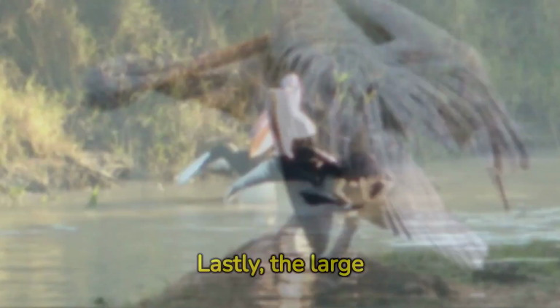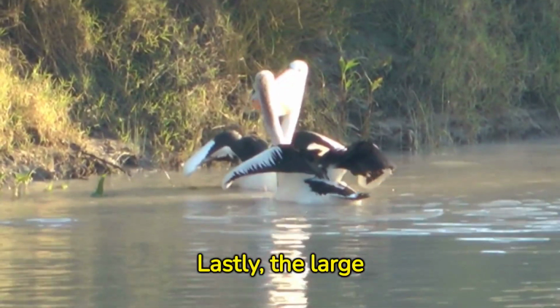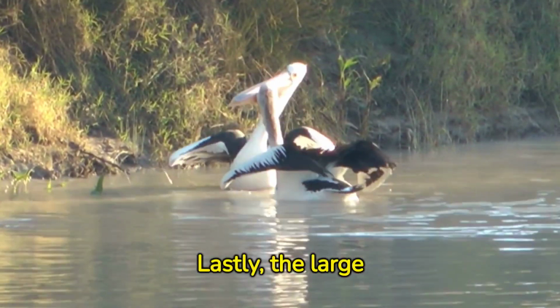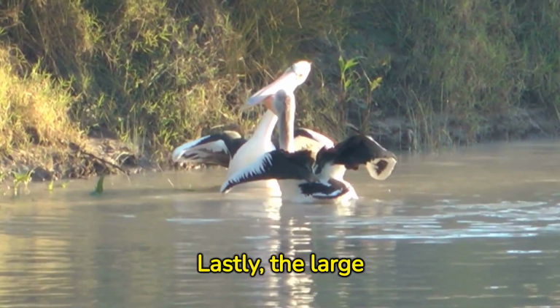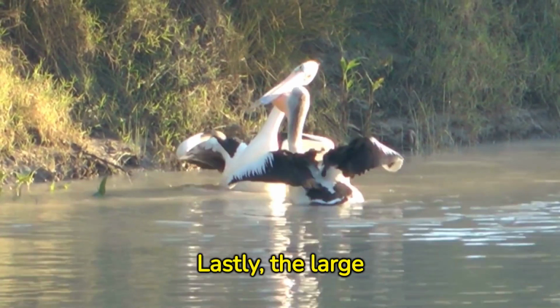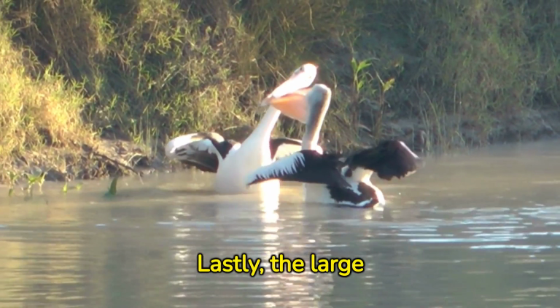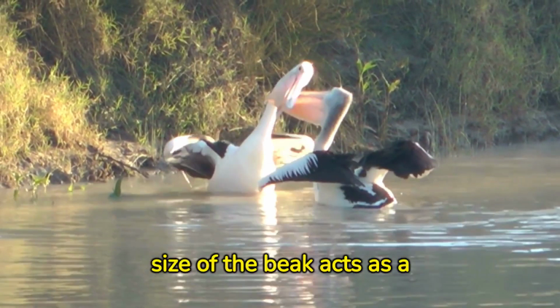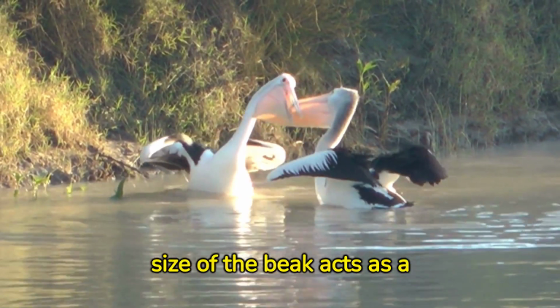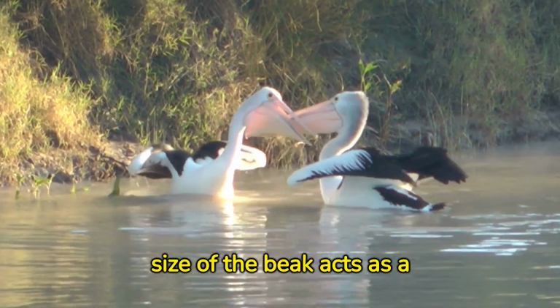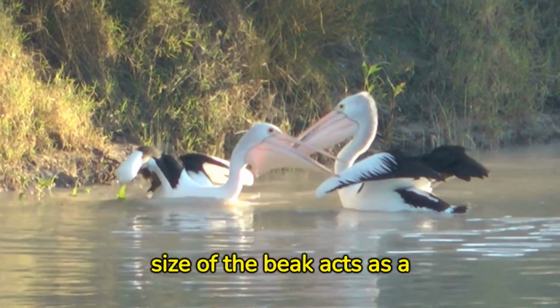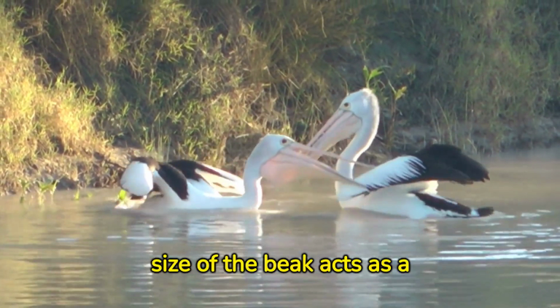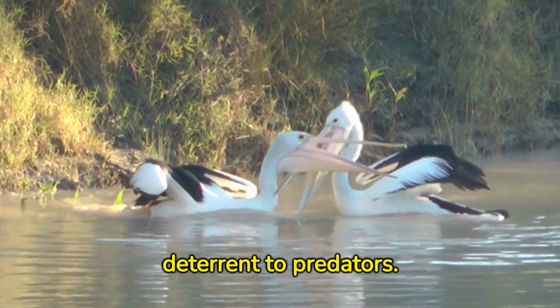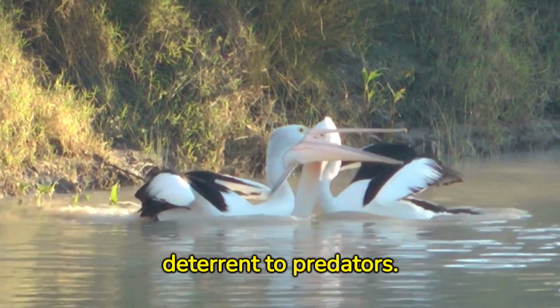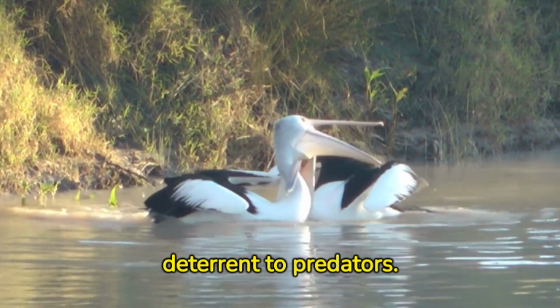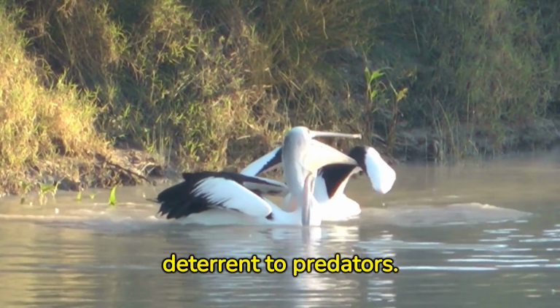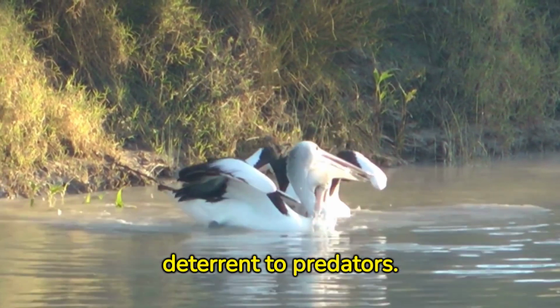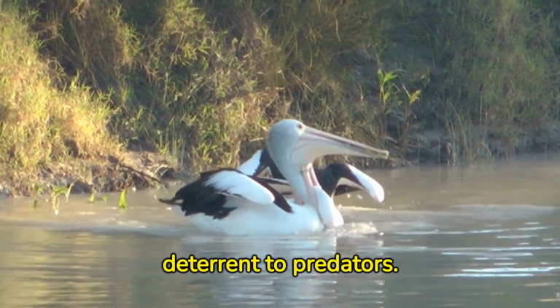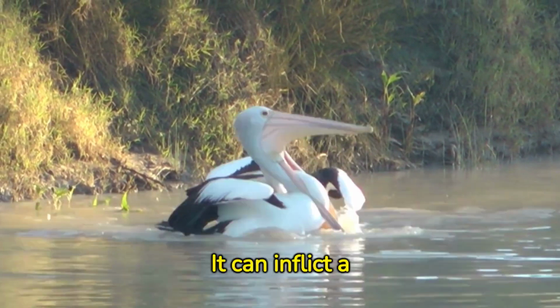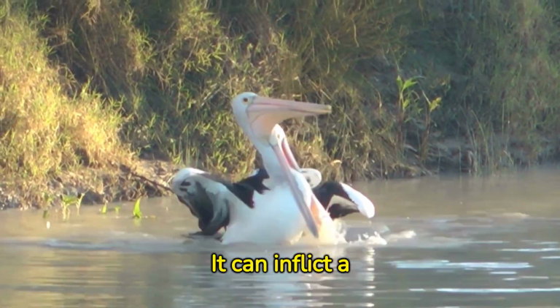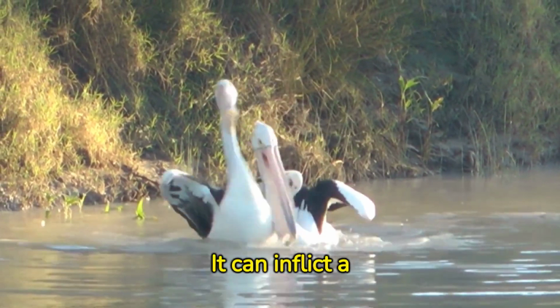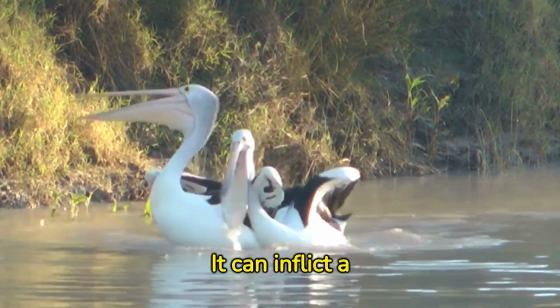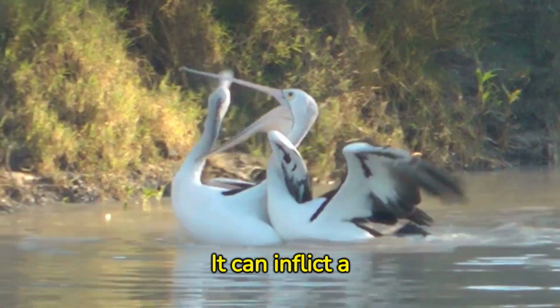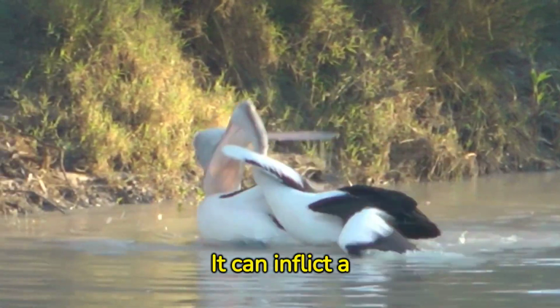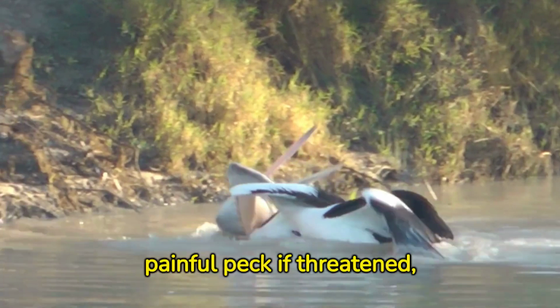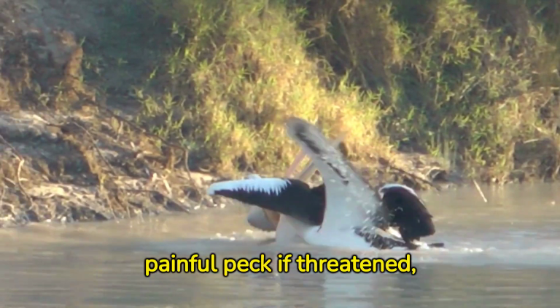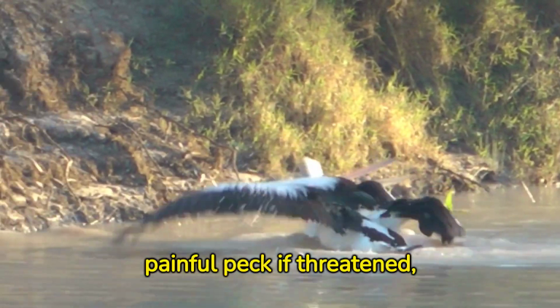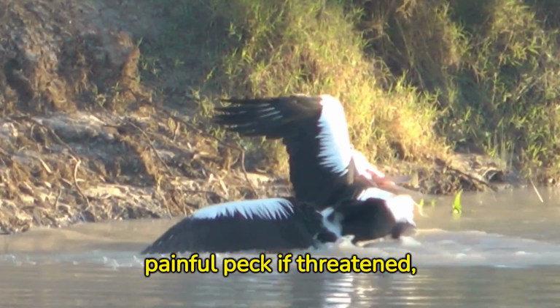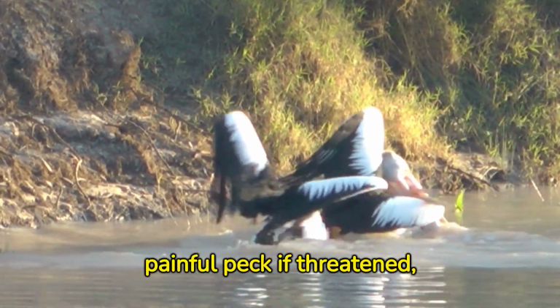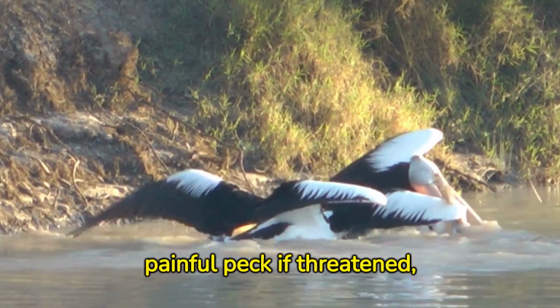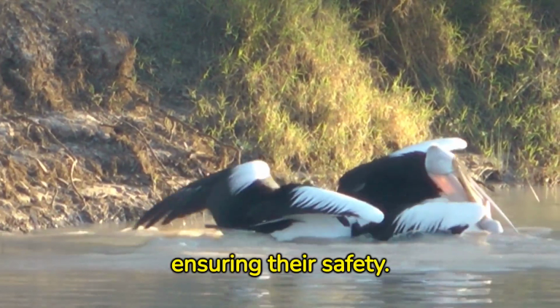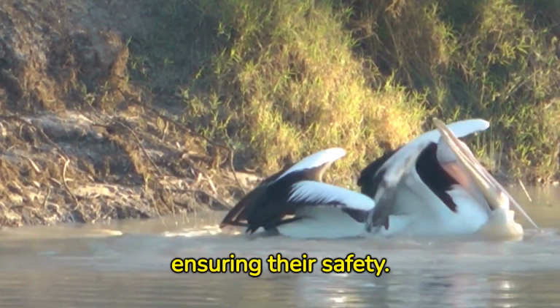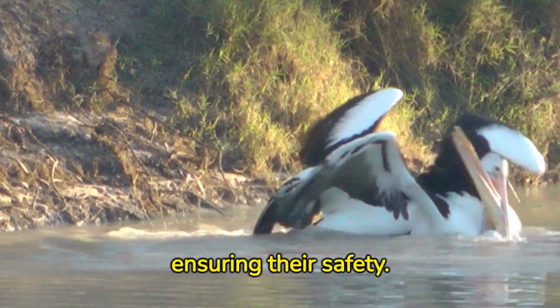Lastly, the large size of the beak acts as a deterrent to predators. It can inflict a painful peck if threatened, ensuring their safety.